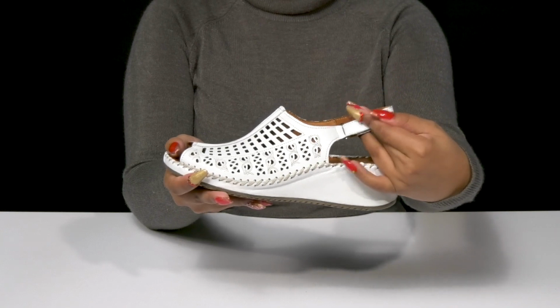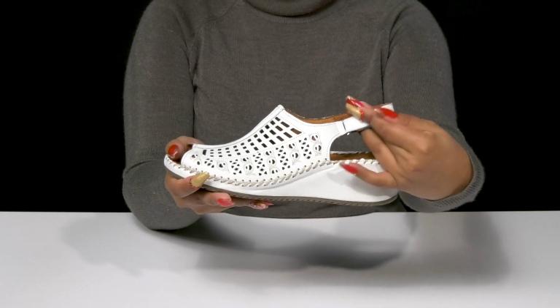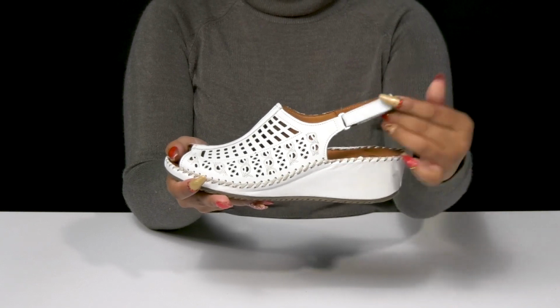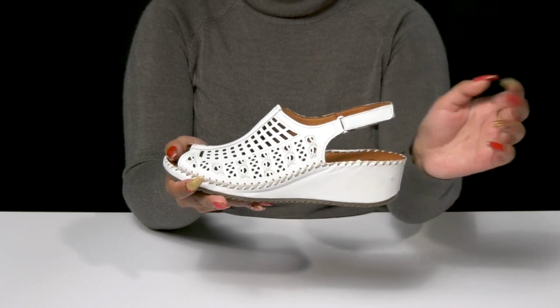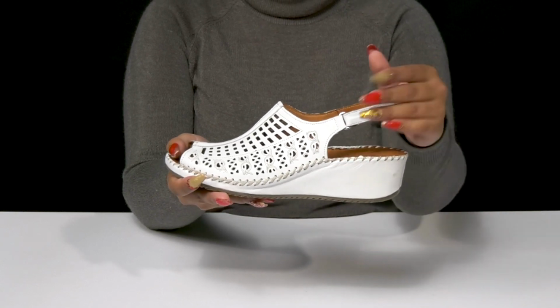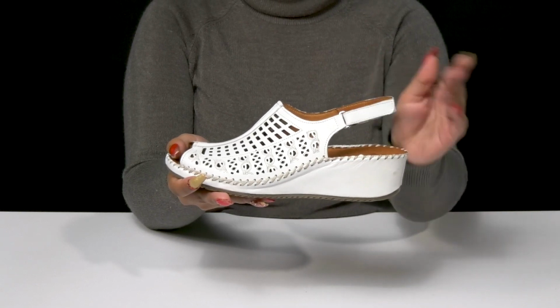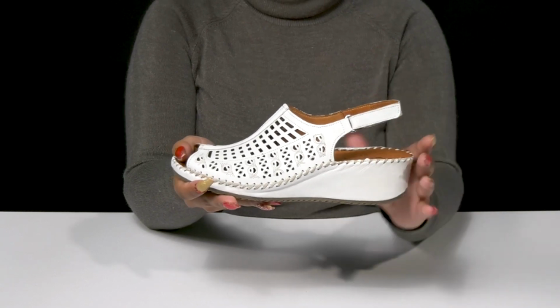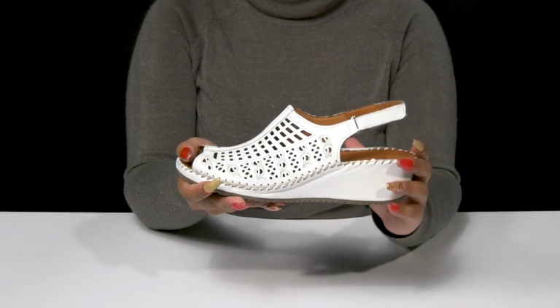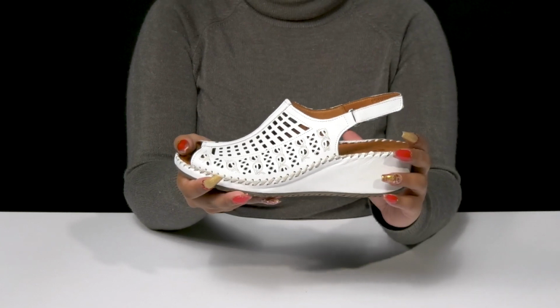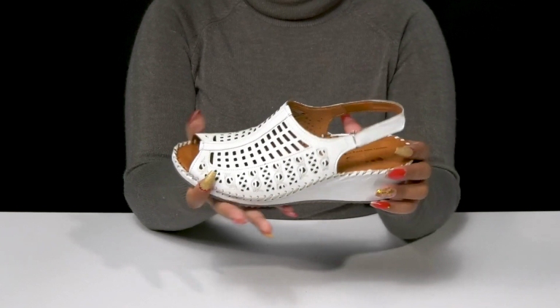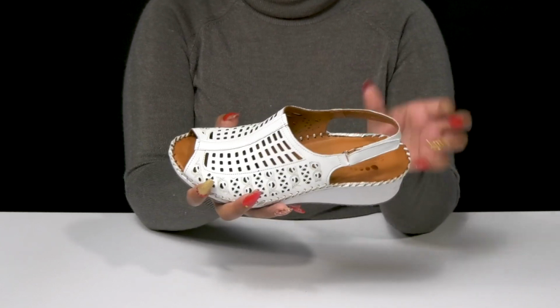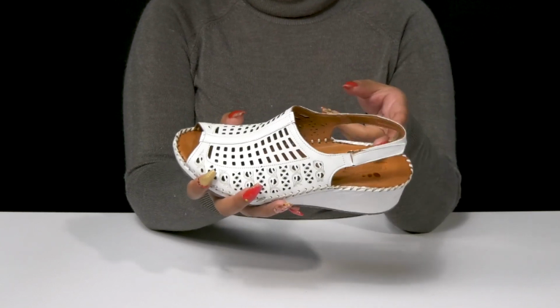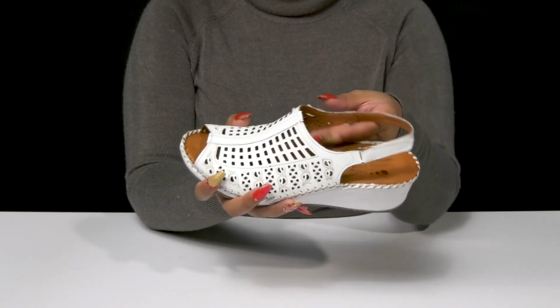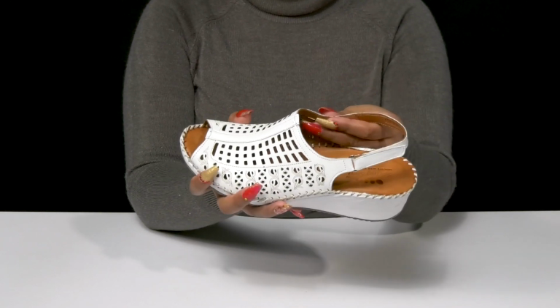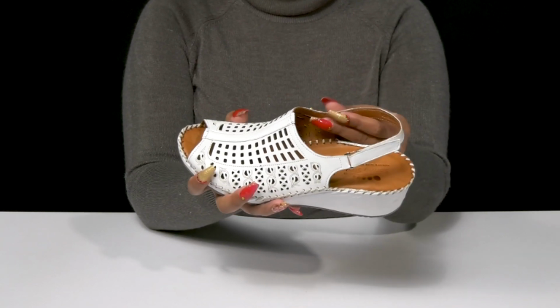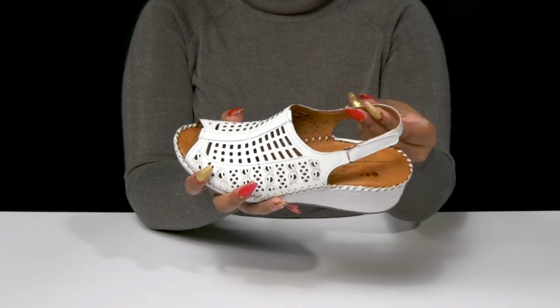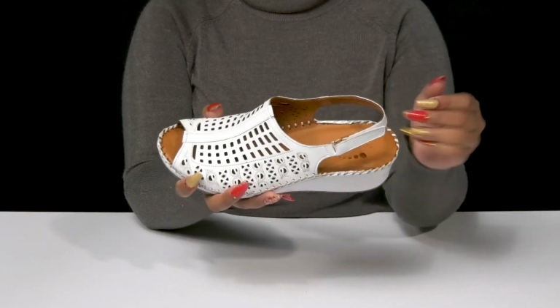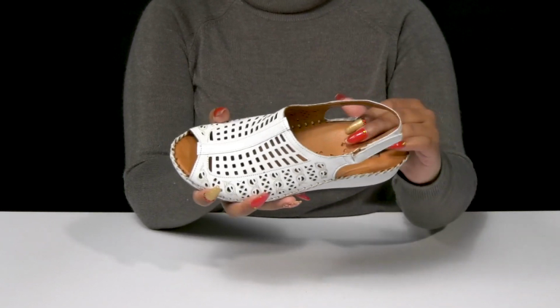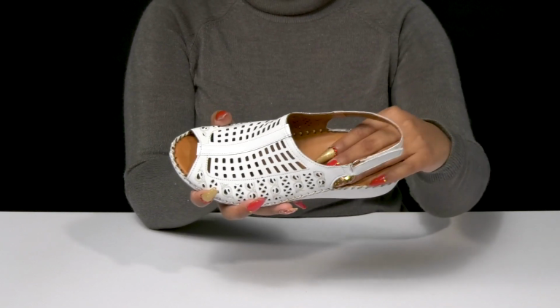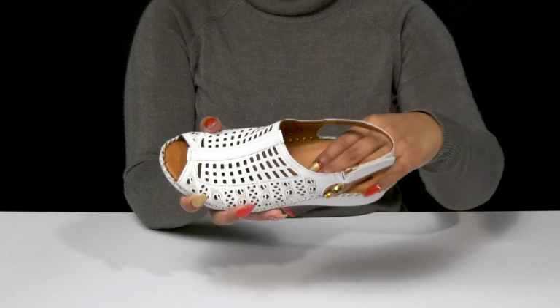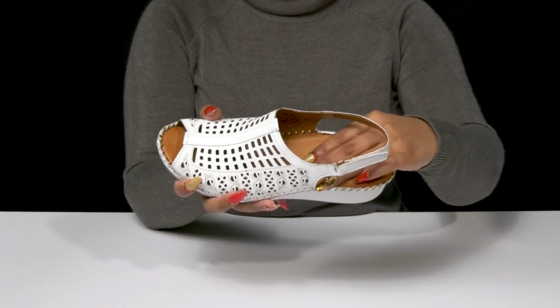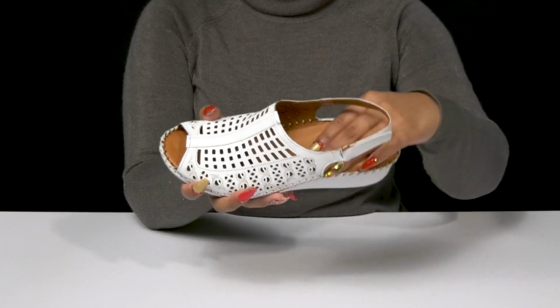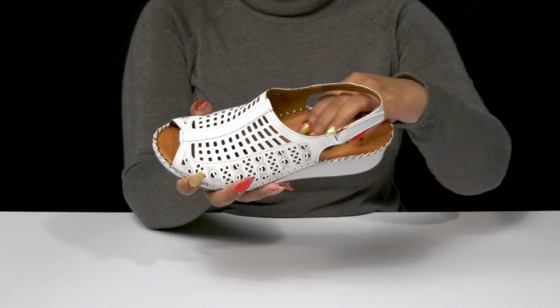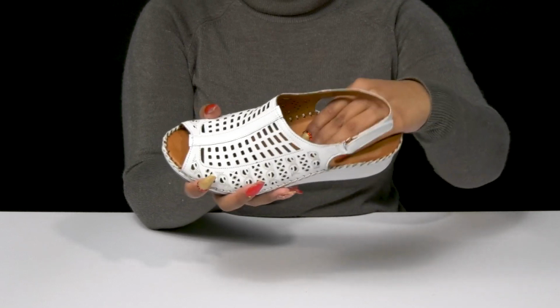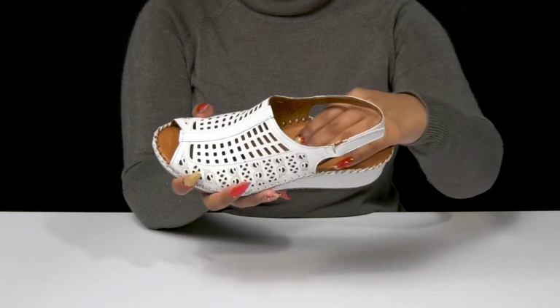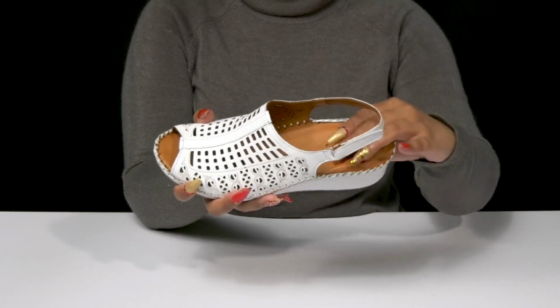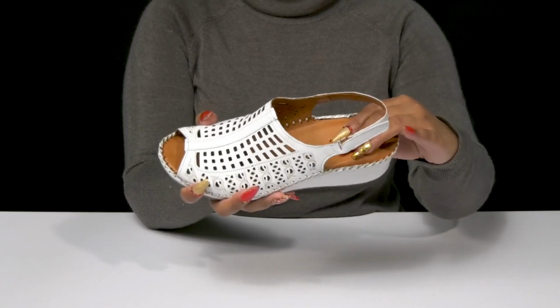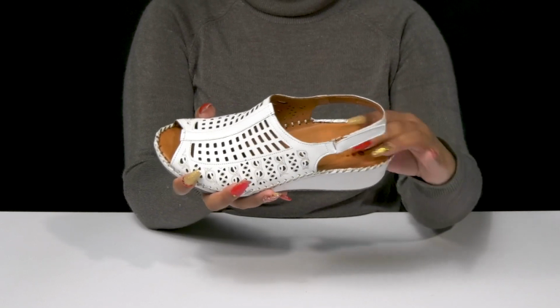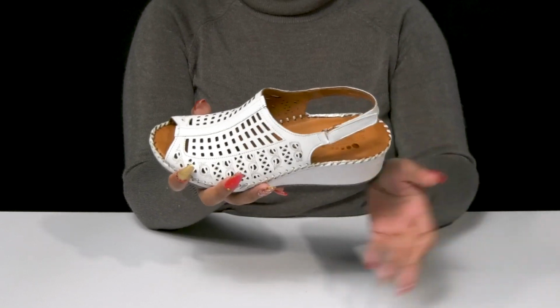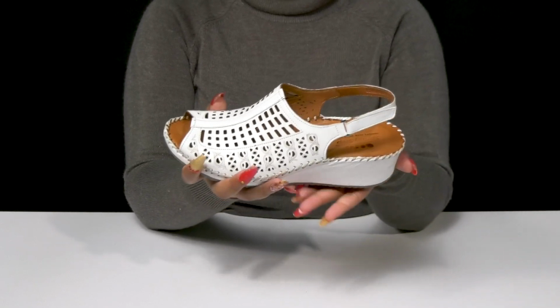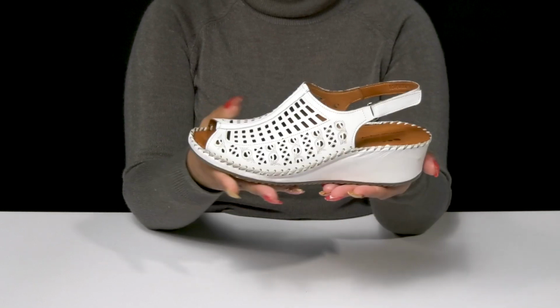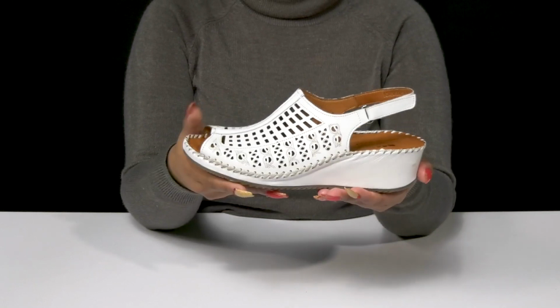A hook-and-loop closure allows you to customize the fit. Inside is a gentle leather lining with an insole that has quite a bit of padding to give you some enhanced comfort.